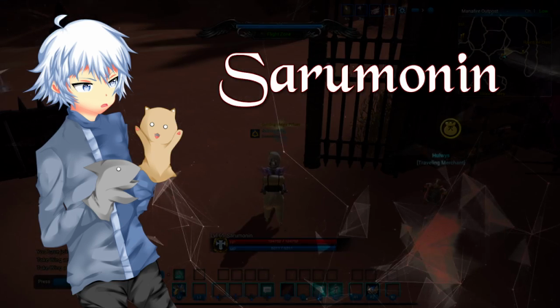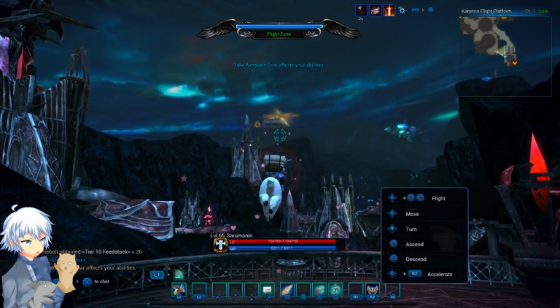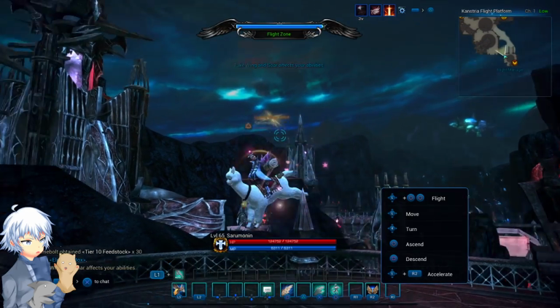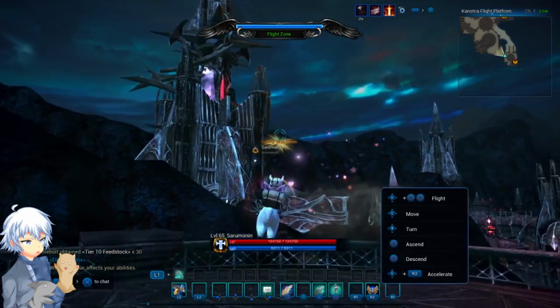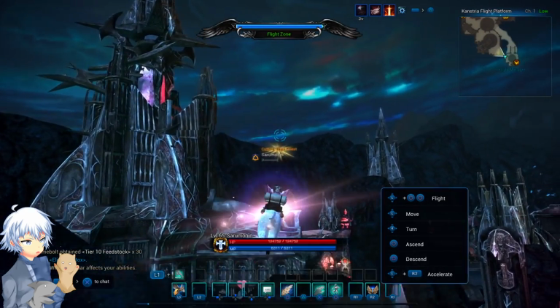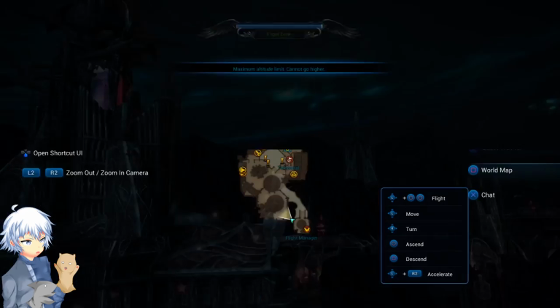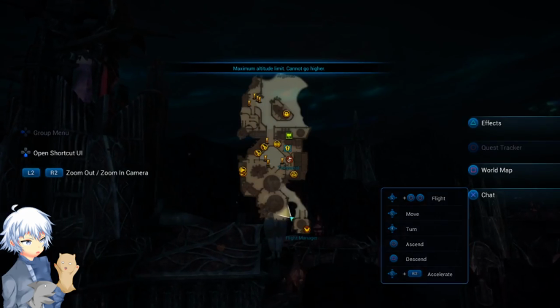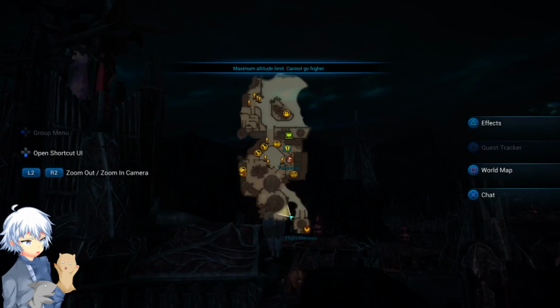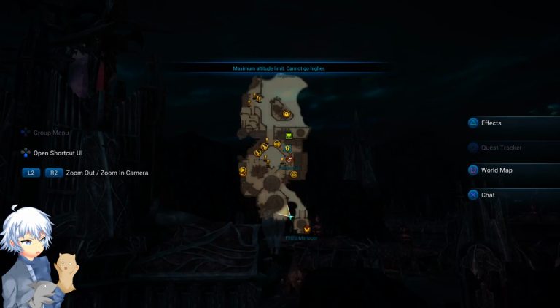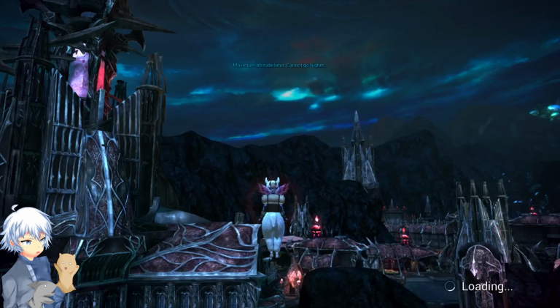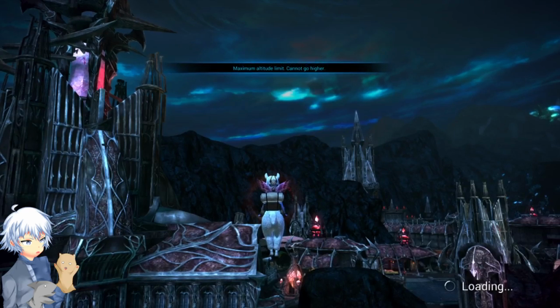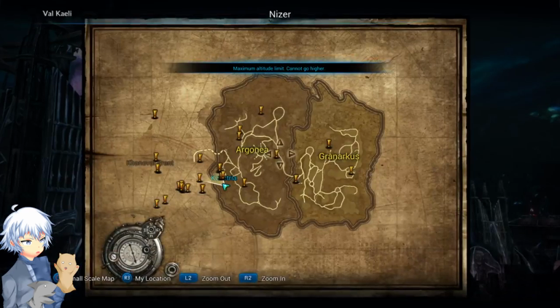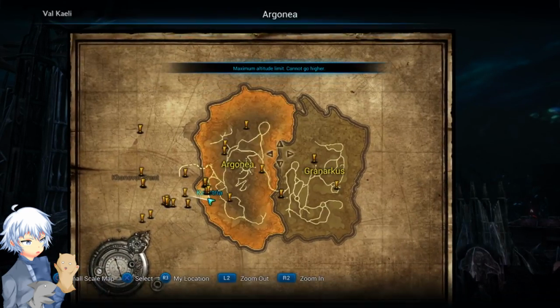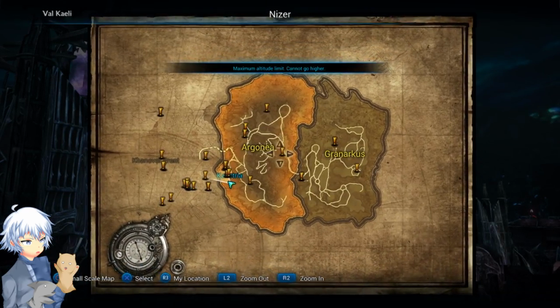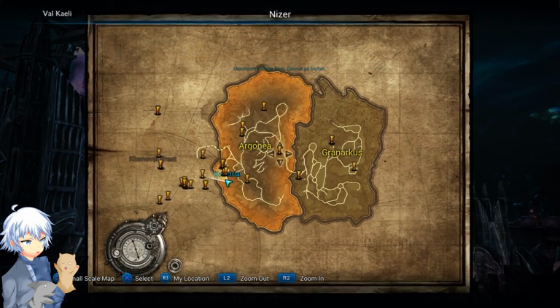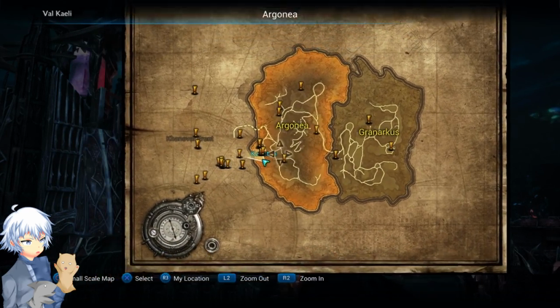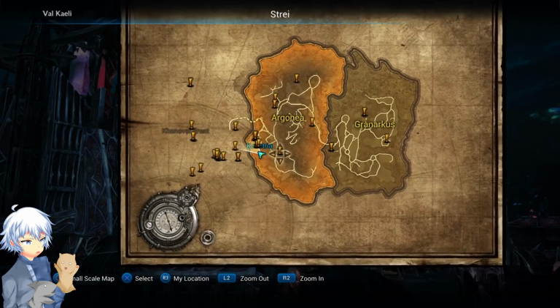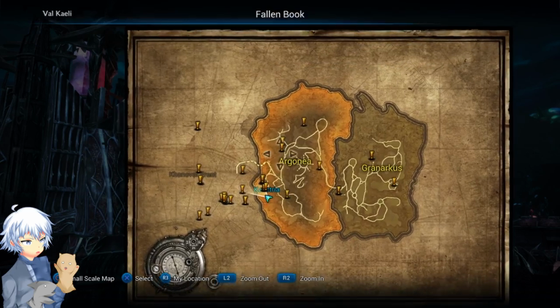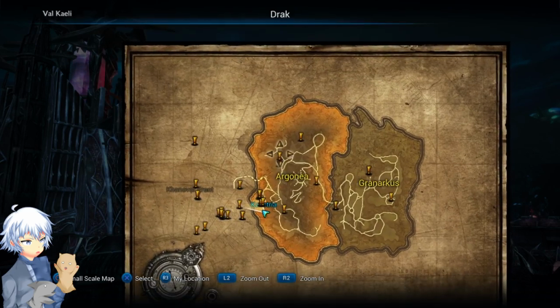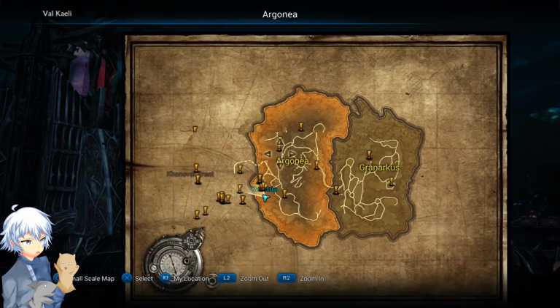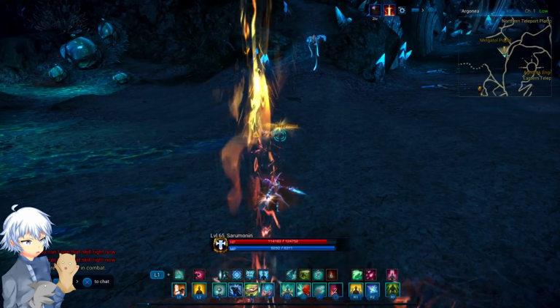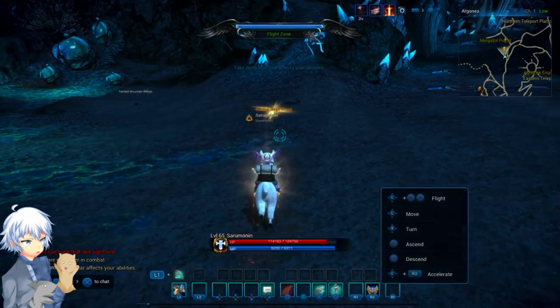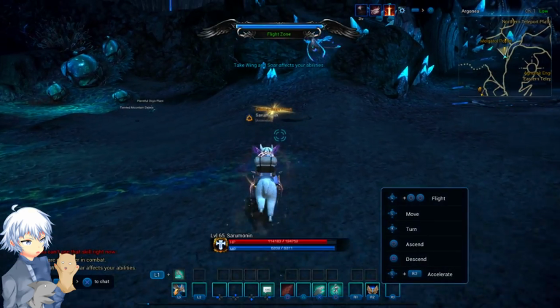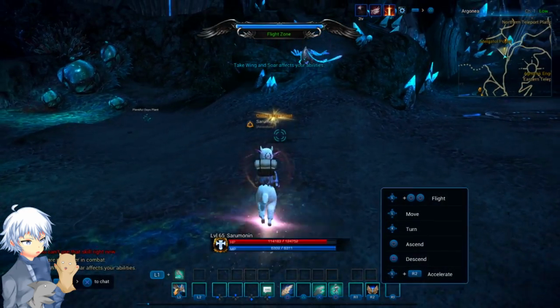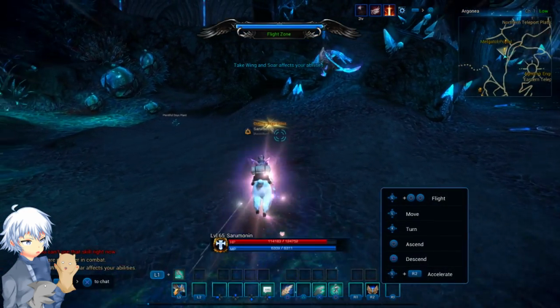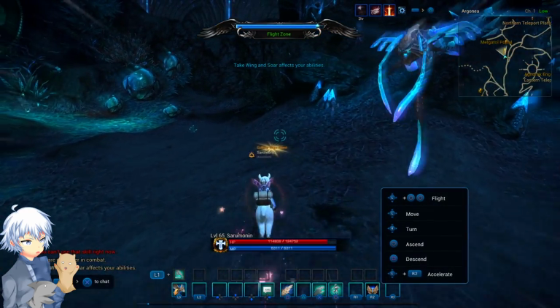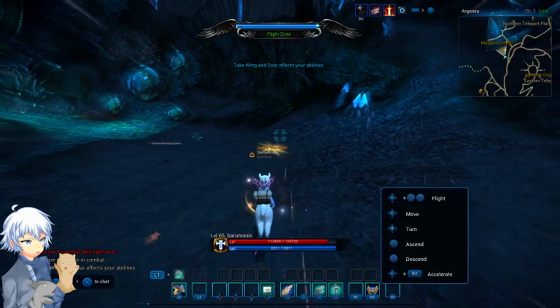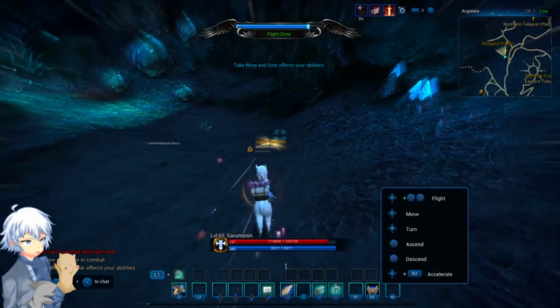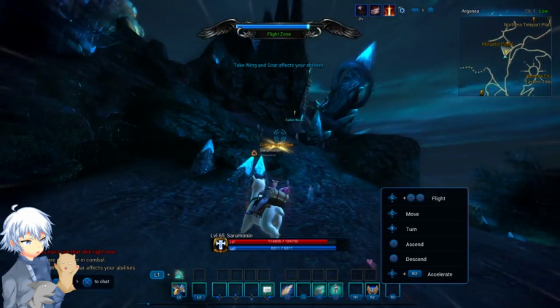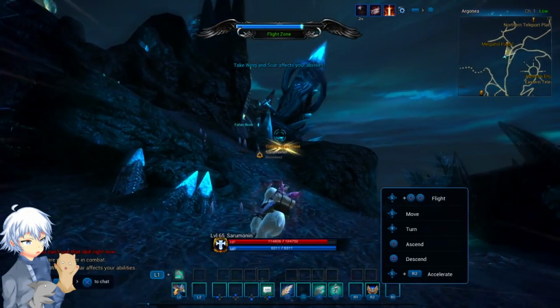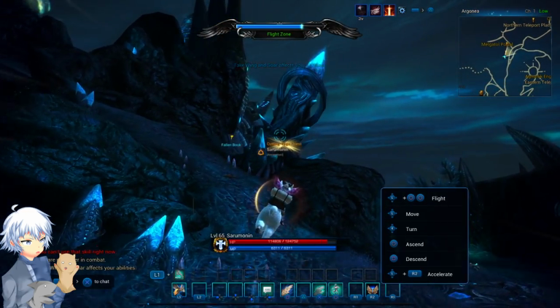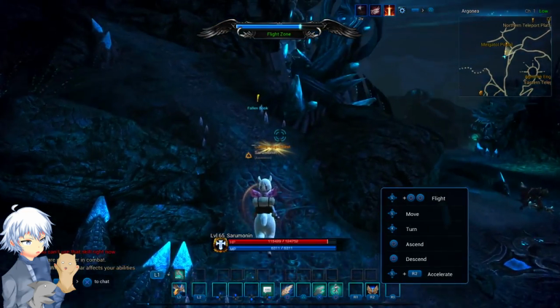First, what you want to do is go over to Canstria and begin the entire quest. The Argonia and Granarkis areas are where you'll be getting everything you need. Start by going over near the Malgatul portal, where you'll see the fallen book, and it'll begin the entire thing.